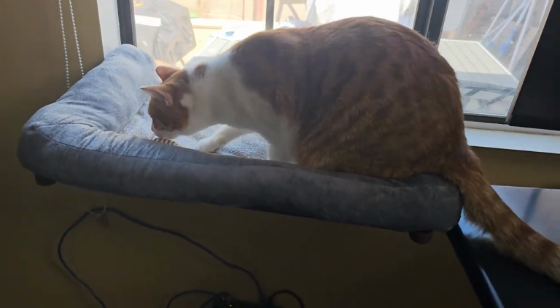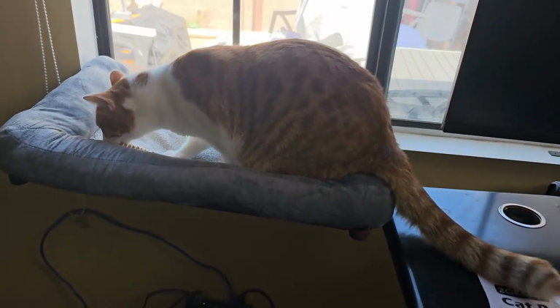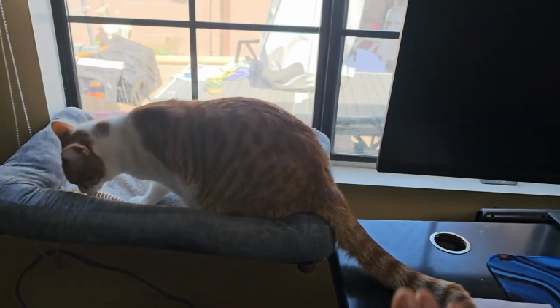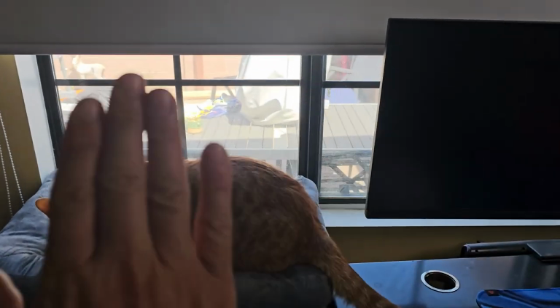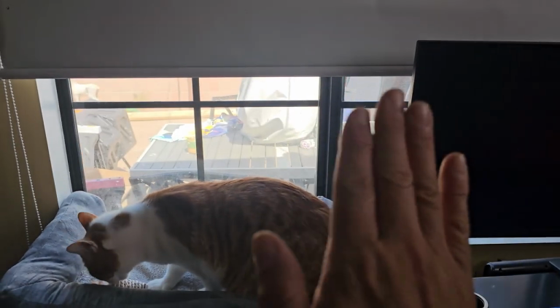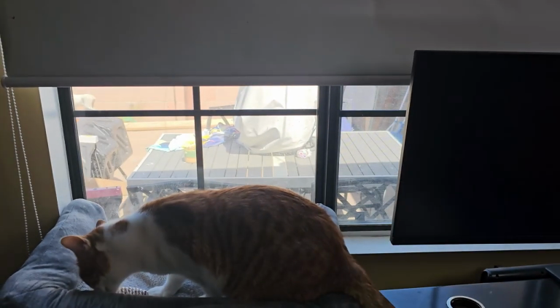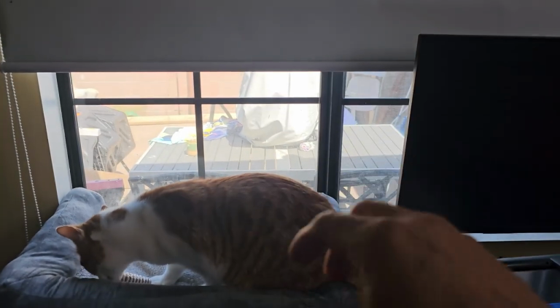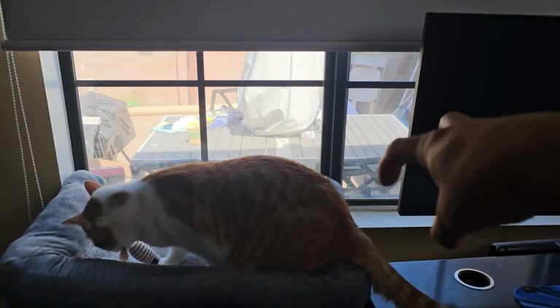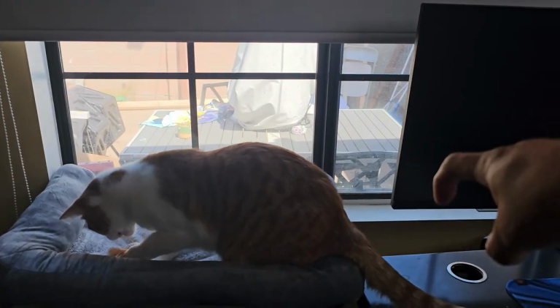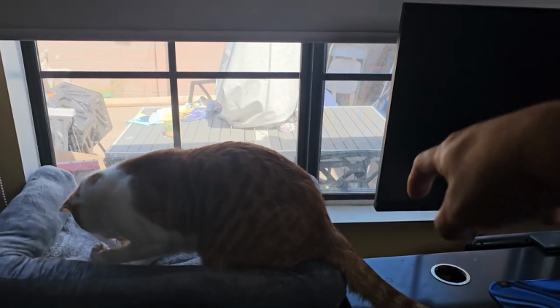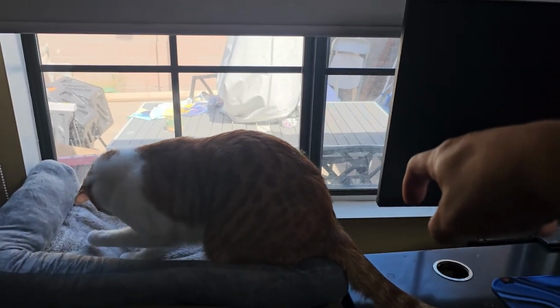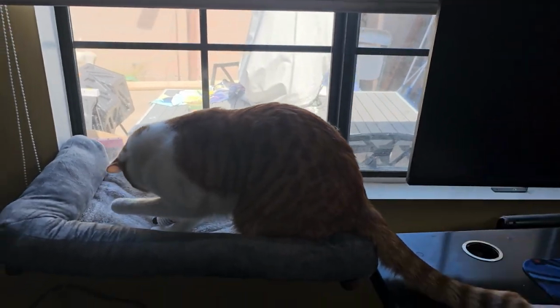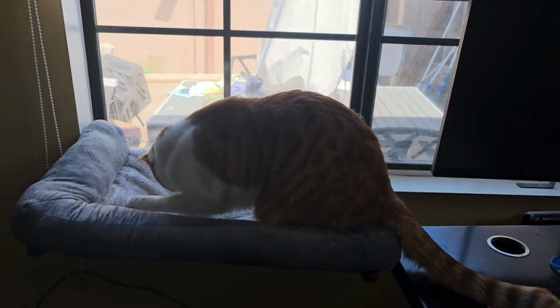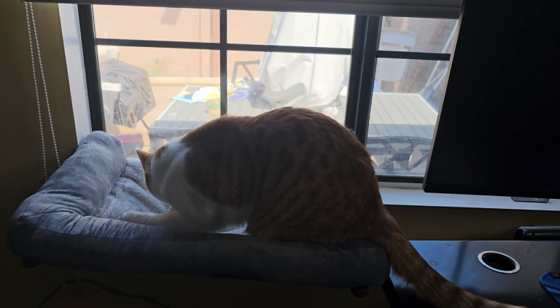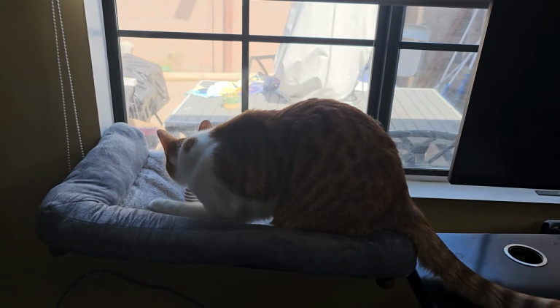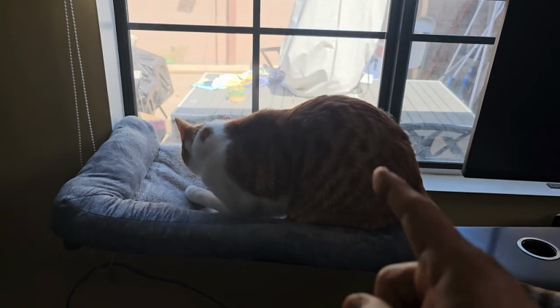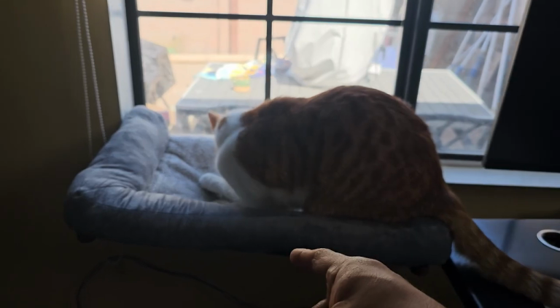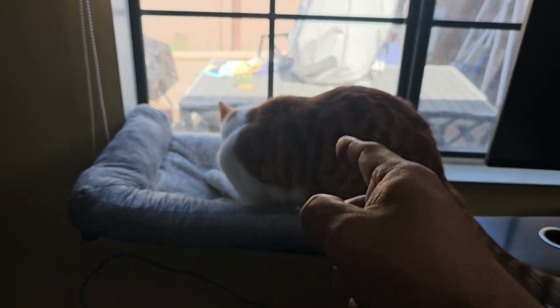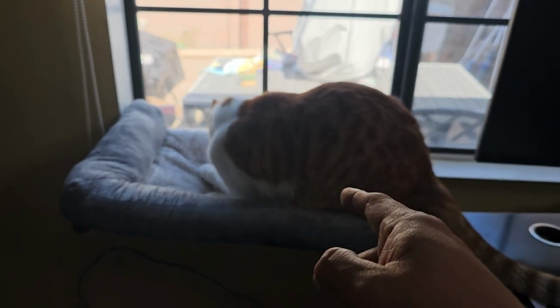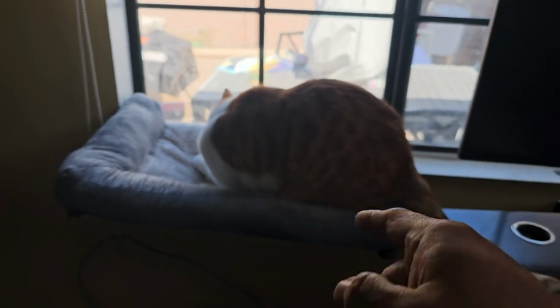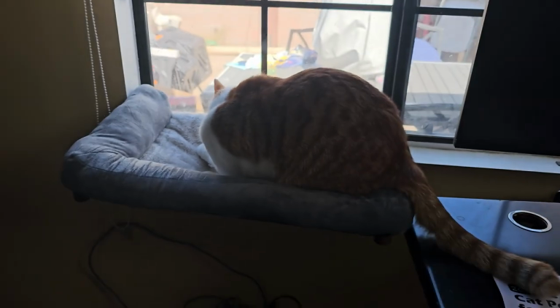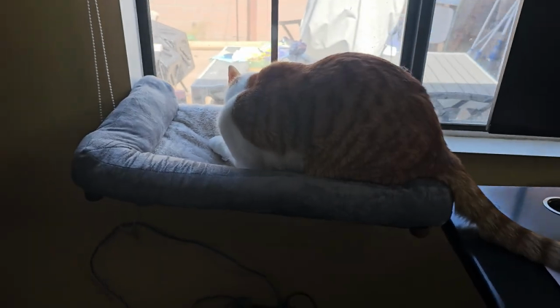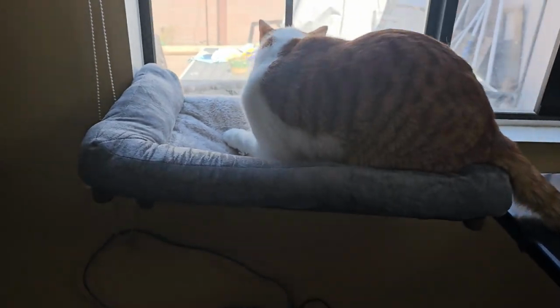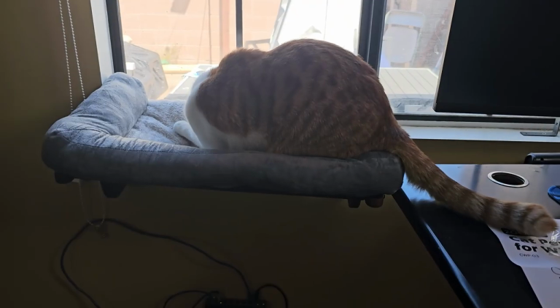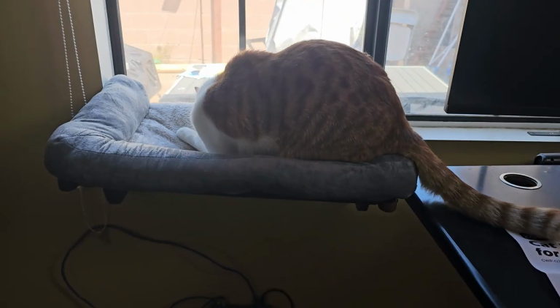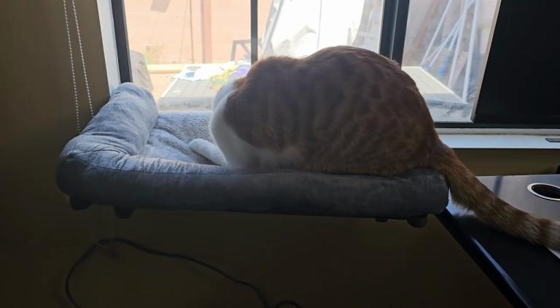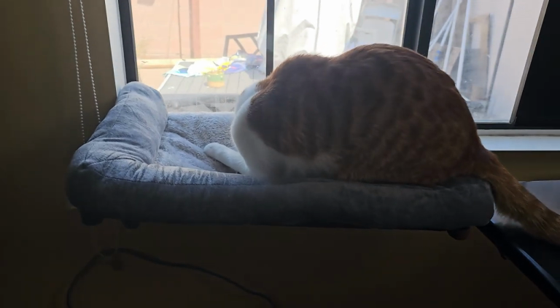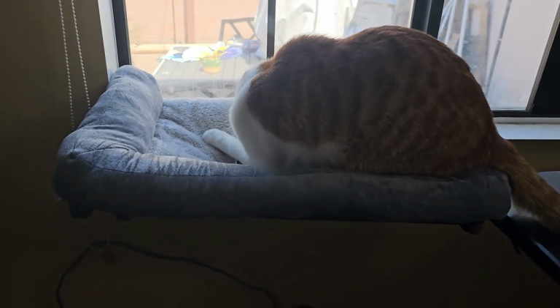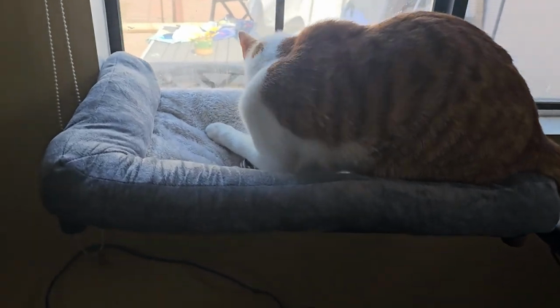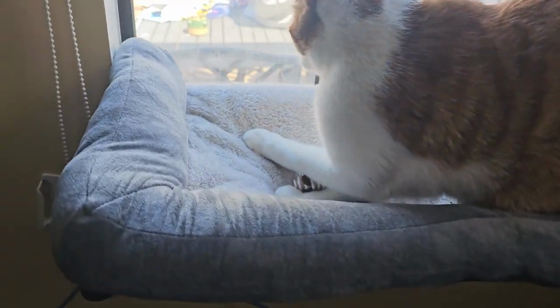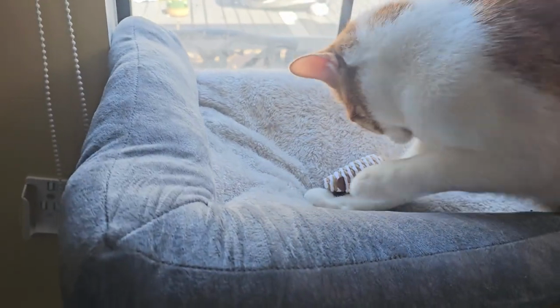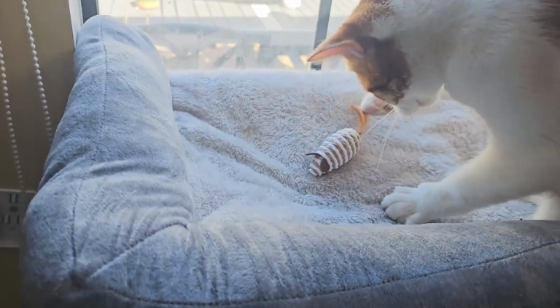It works on any door or window pretty much. I tried three different windows — a side window, an up window. As long as you have something to grip on the front and tie it down properly, it will hold. If he falls, he's not going to trust it, so make sure you set it up properly. There he is enjoying his view and his toy.